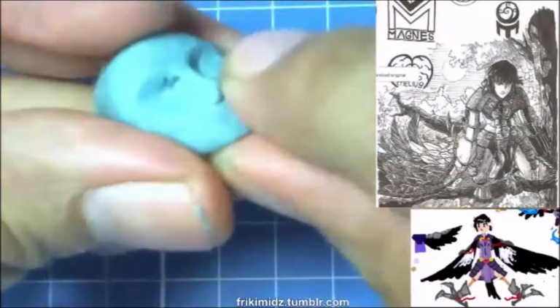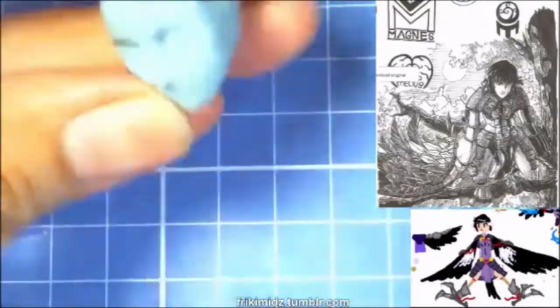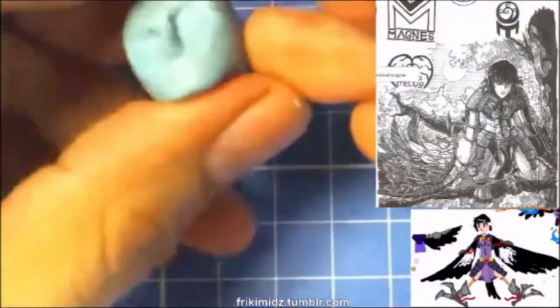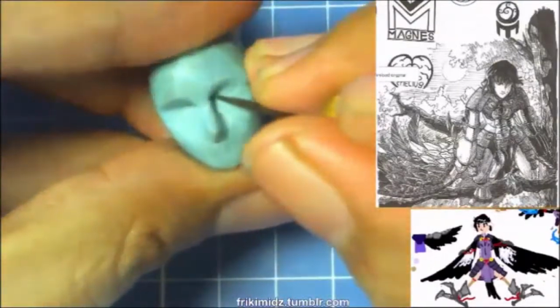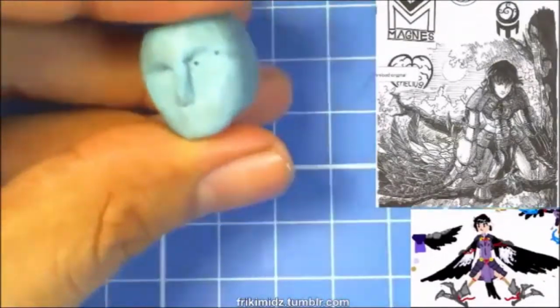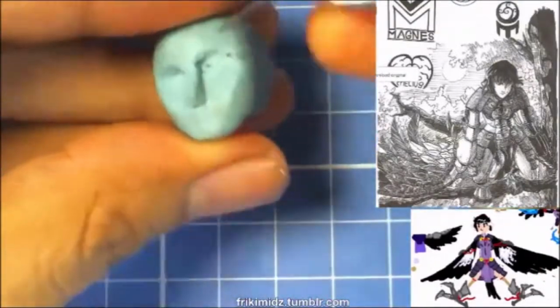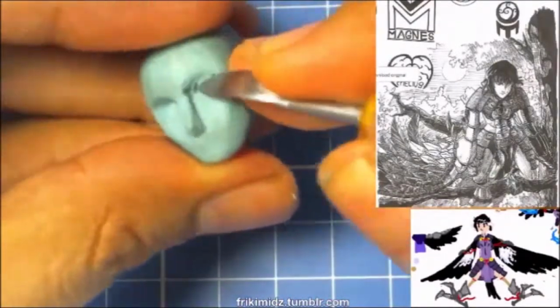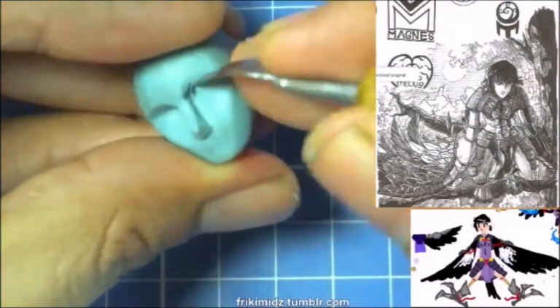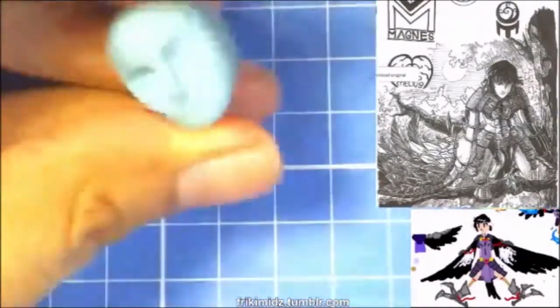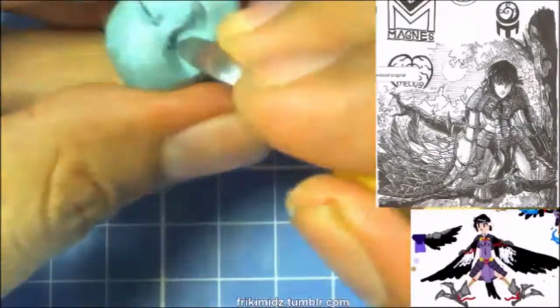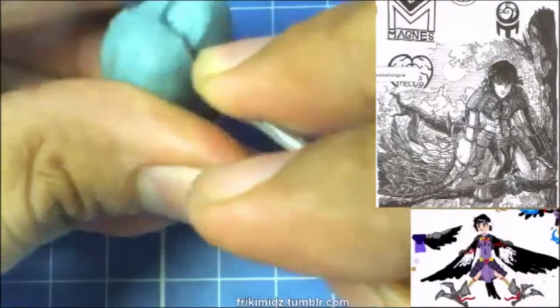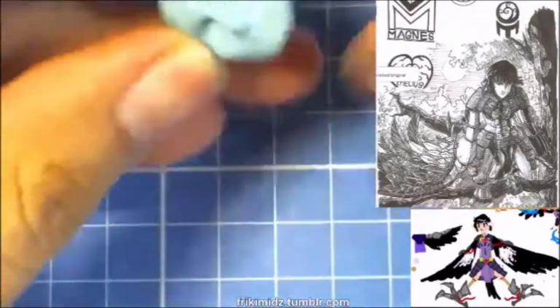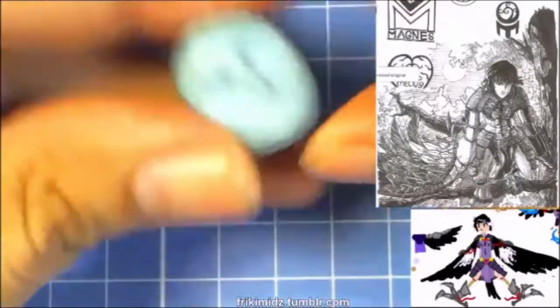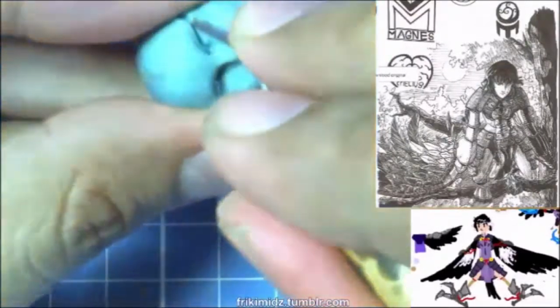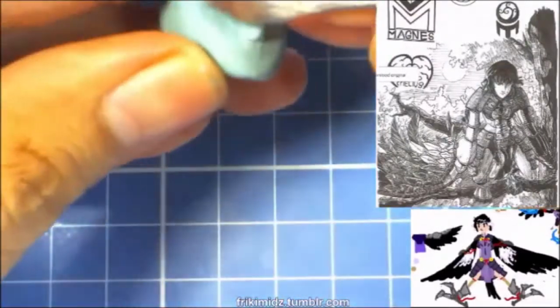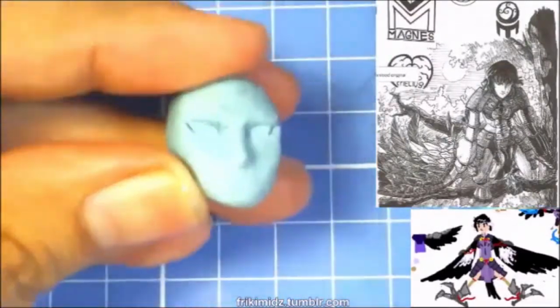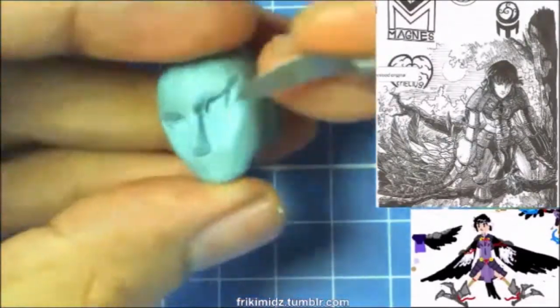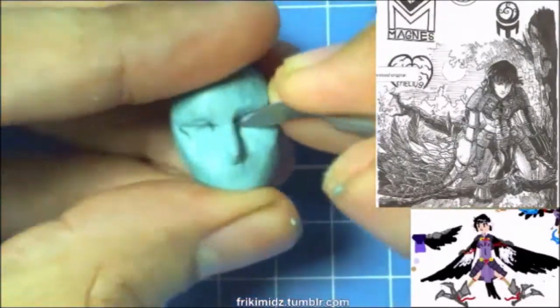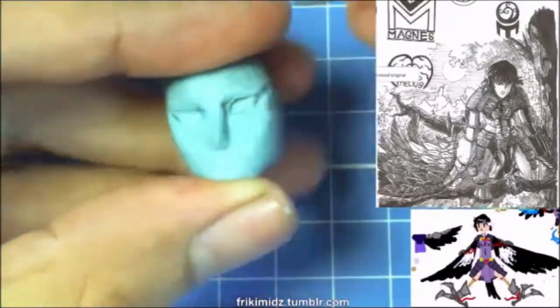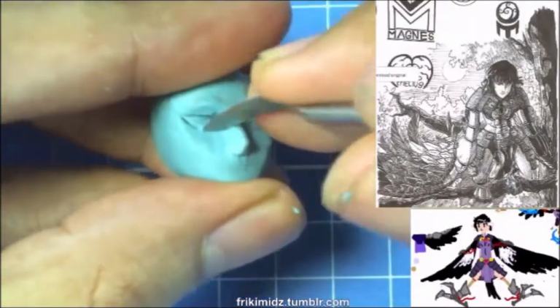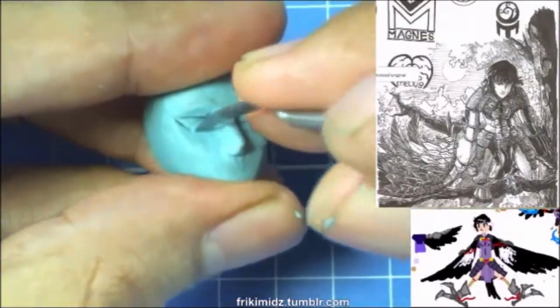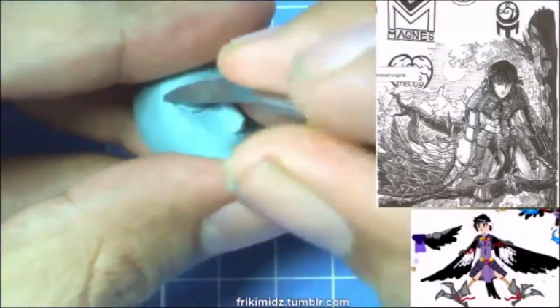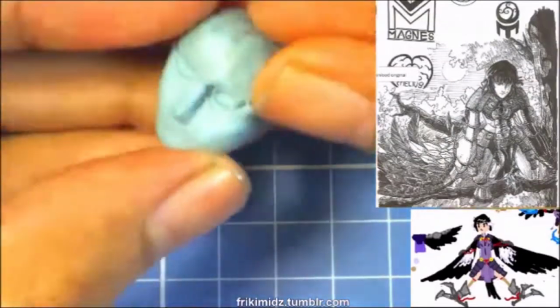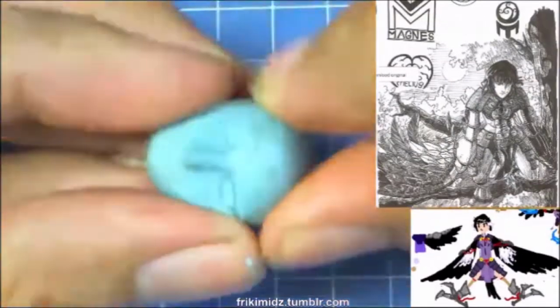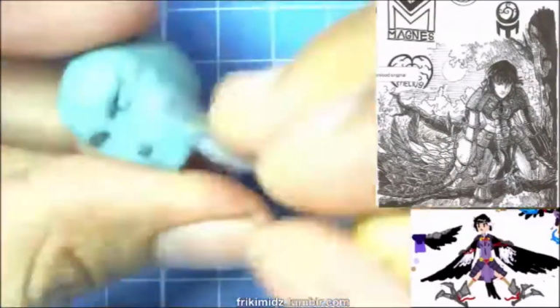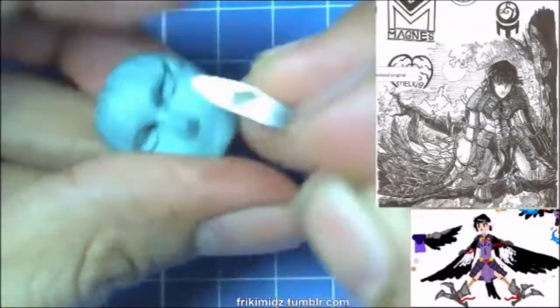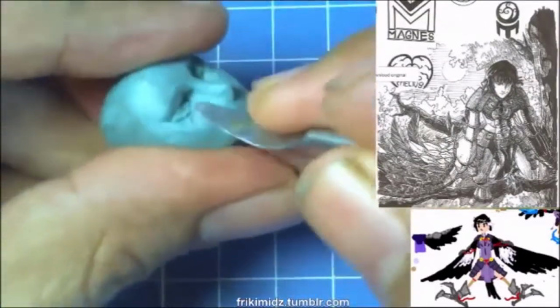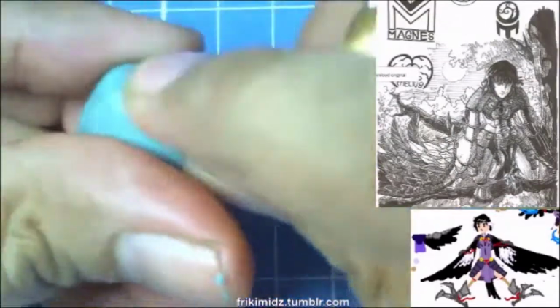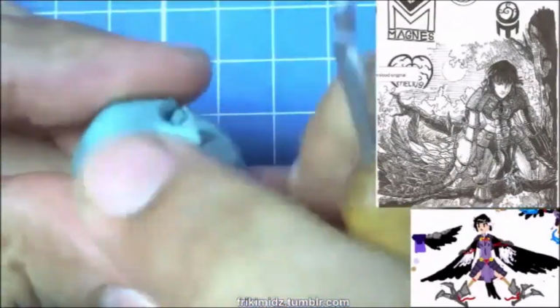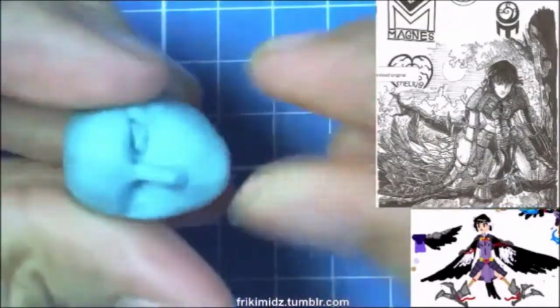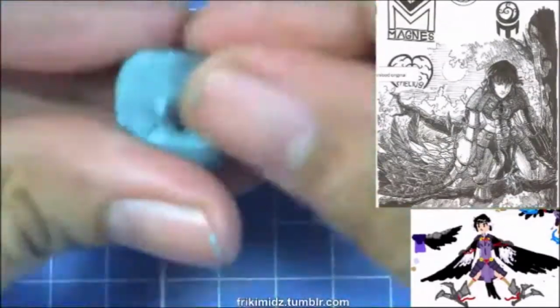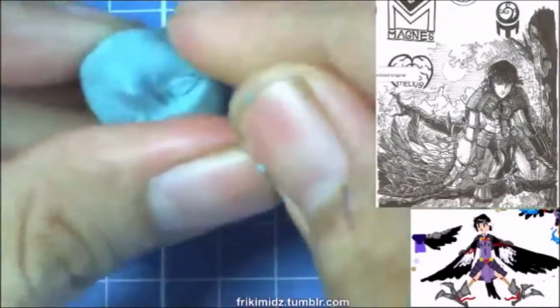This is where I made a mistake by rendering the eyes first. The eyes should be the last thing to put on the face, since it can be rather distracting and could throw off the overall proportion of the face.